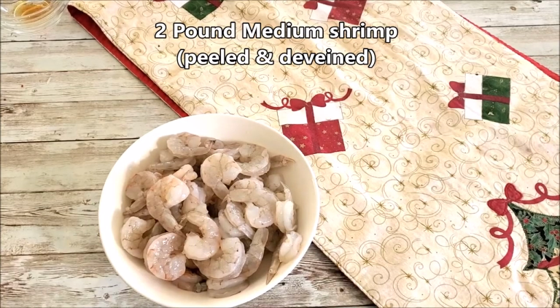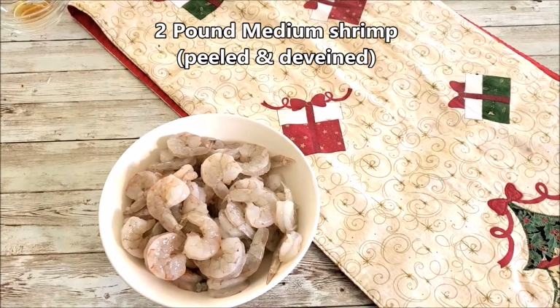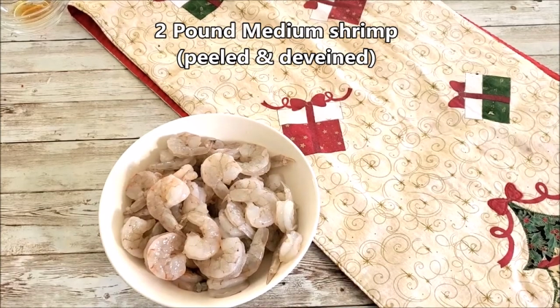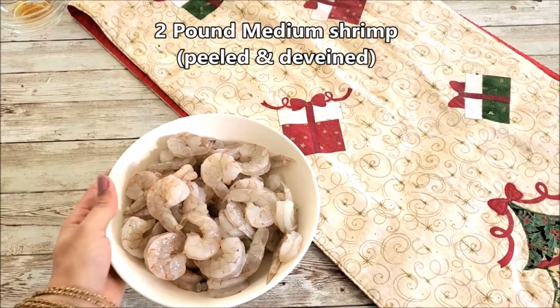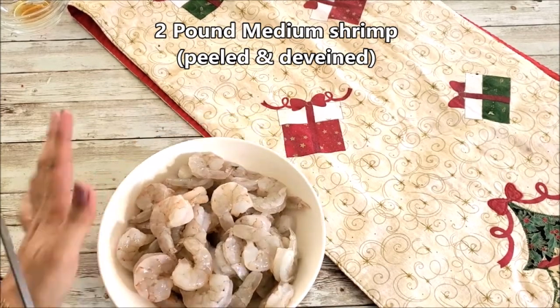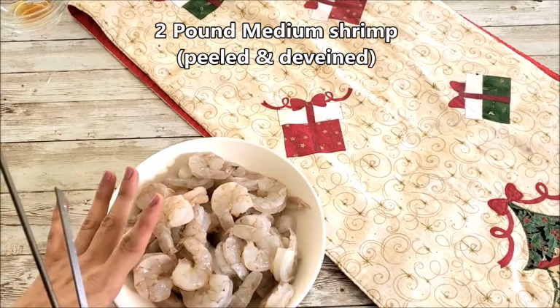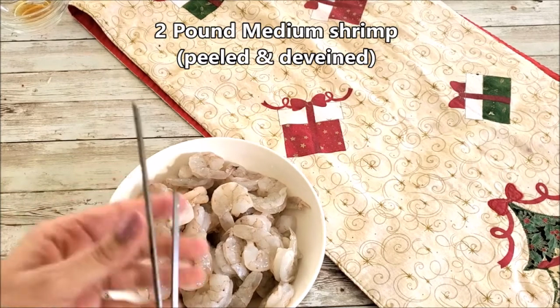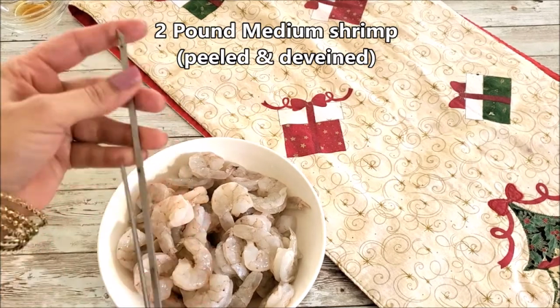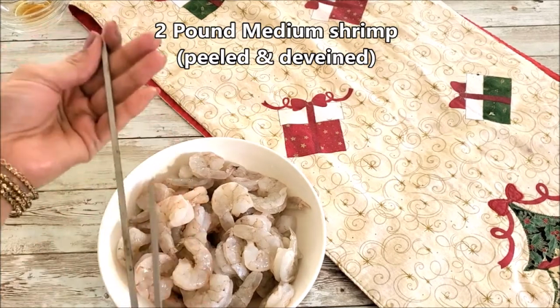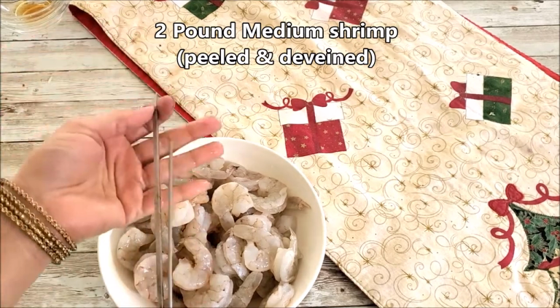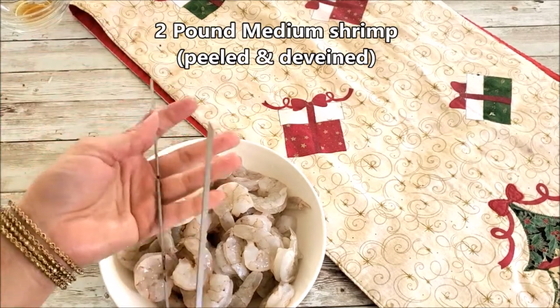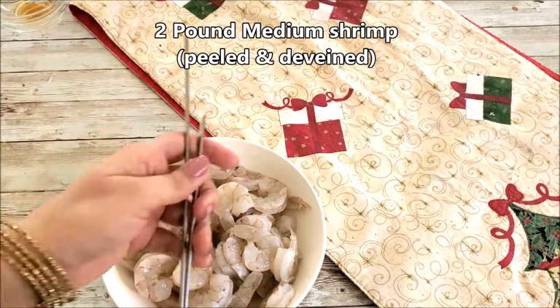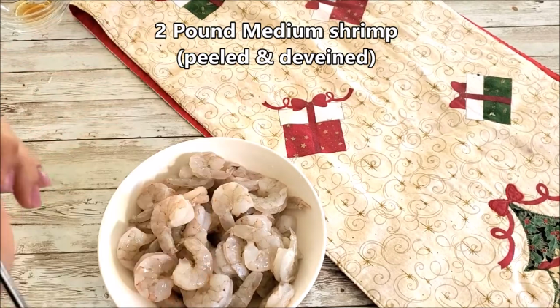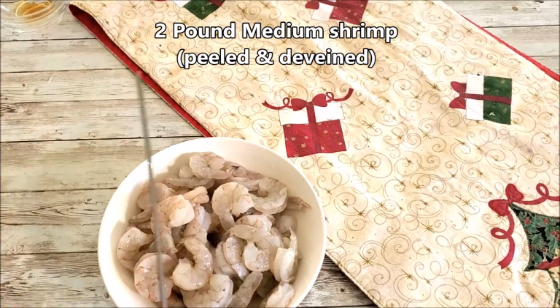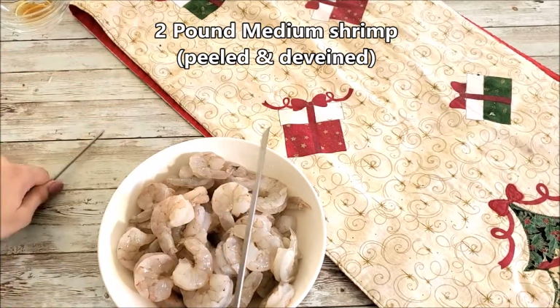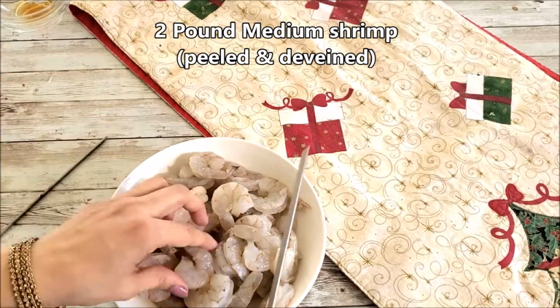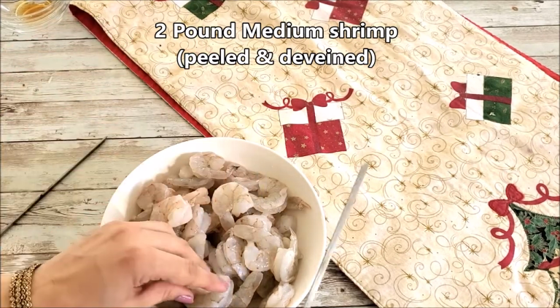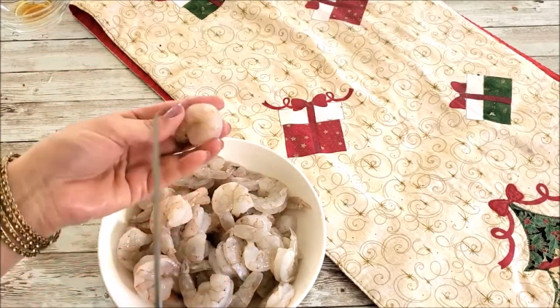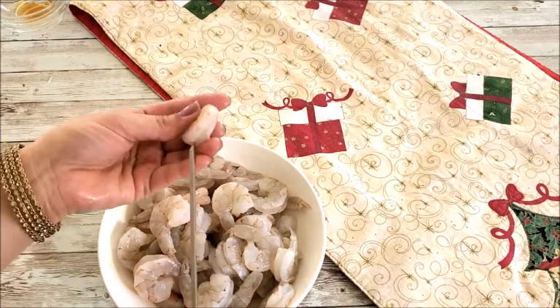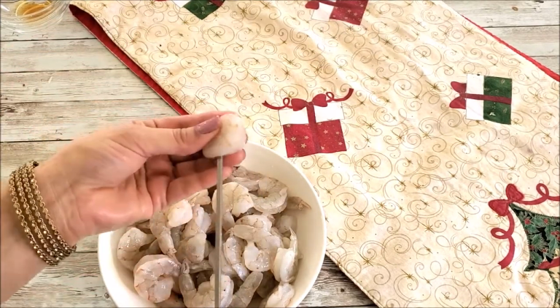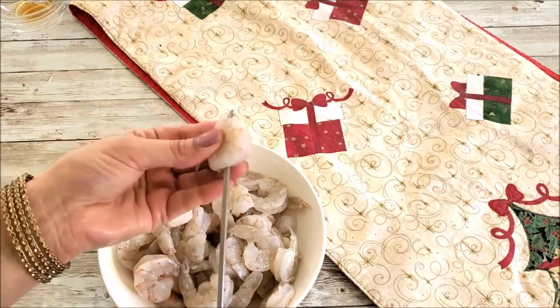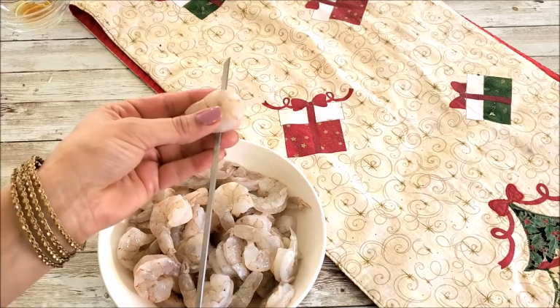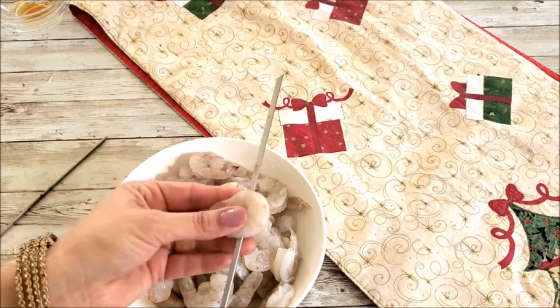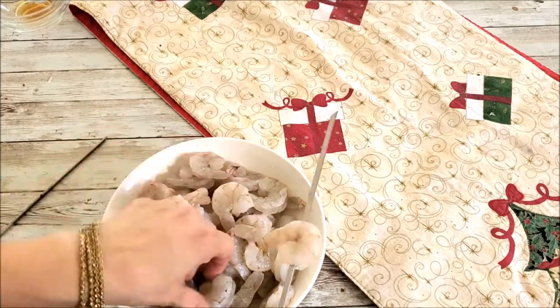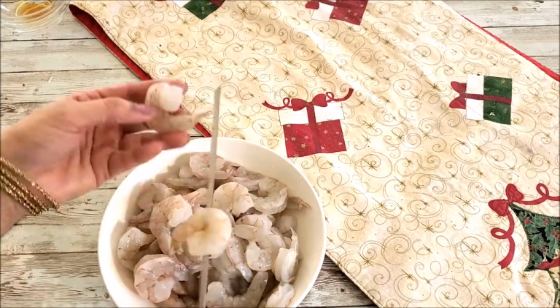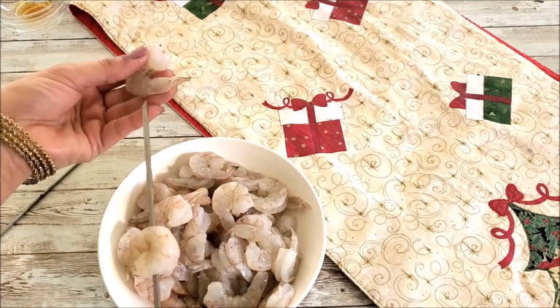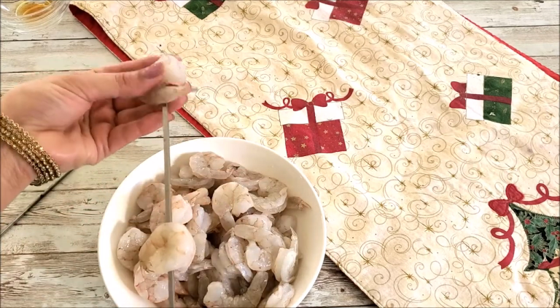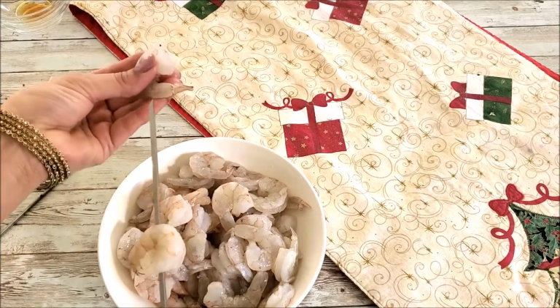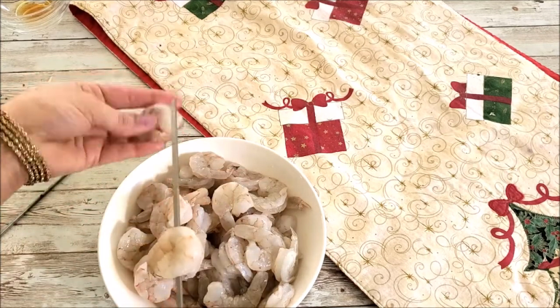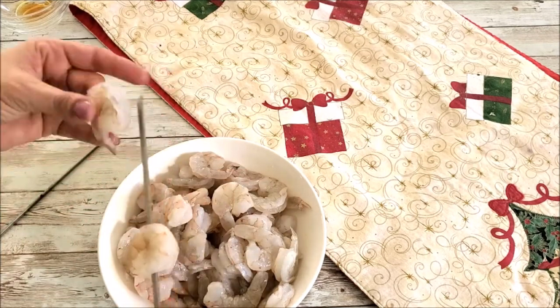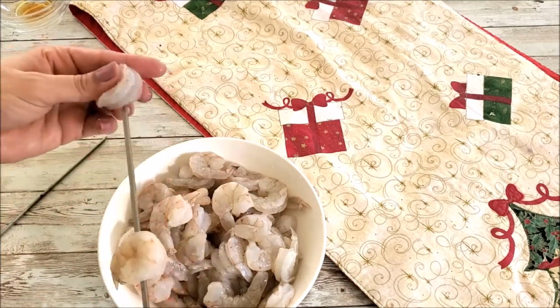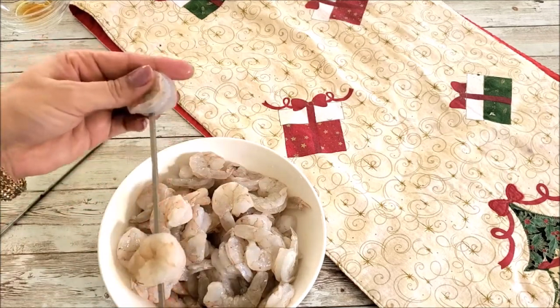Here I have two pounds of medium shrimp, peeled, deveined, and cleaned. We'll also need steel skewers. You can use bamboo skewers as well after soaking them in water for 30-40 minutes.